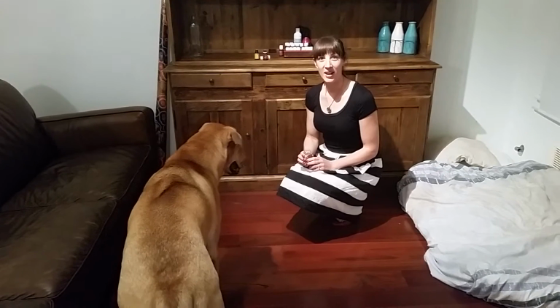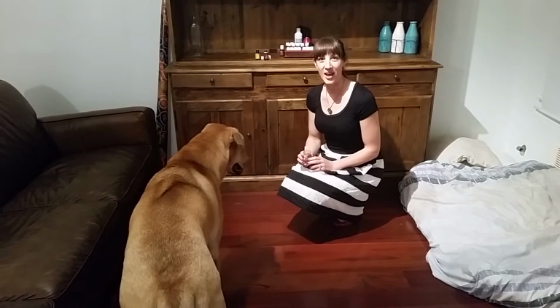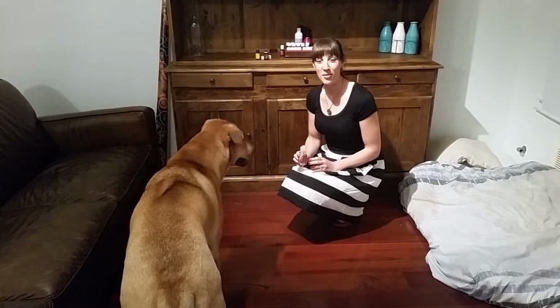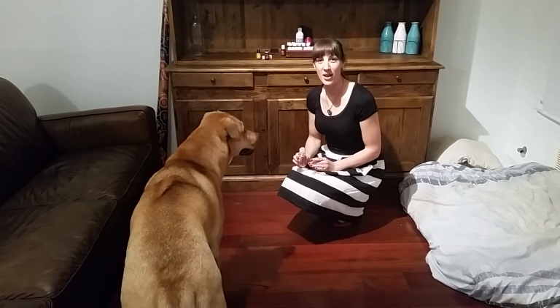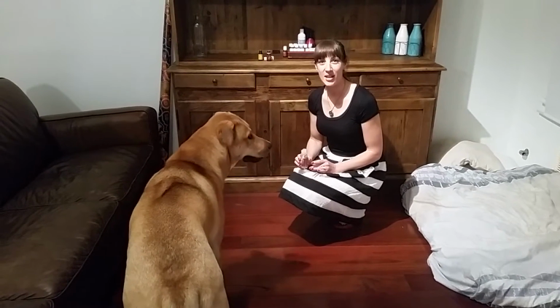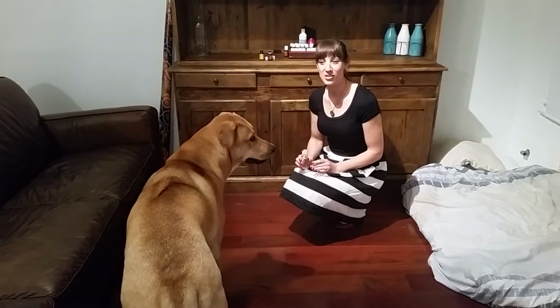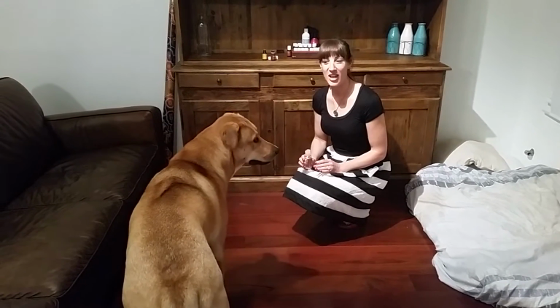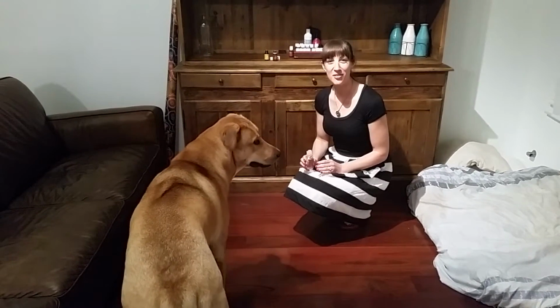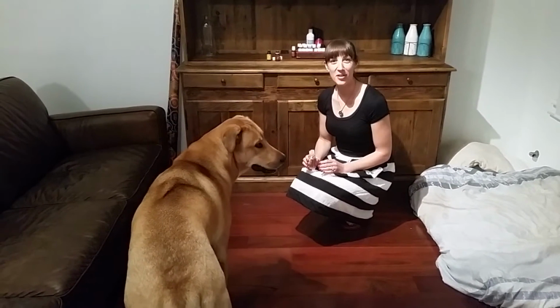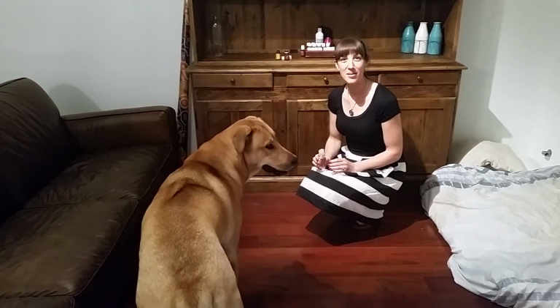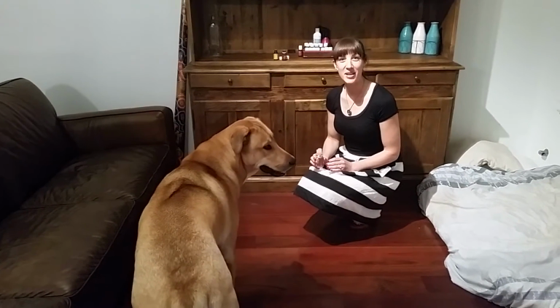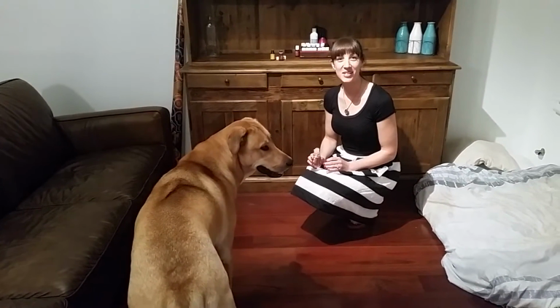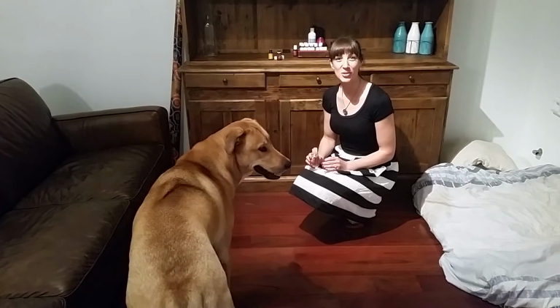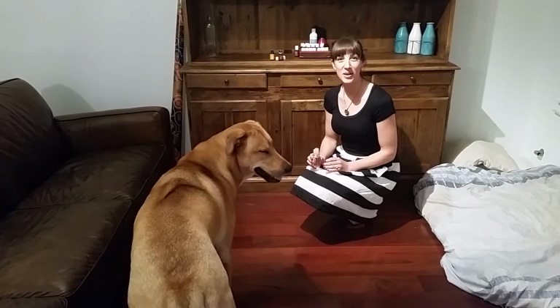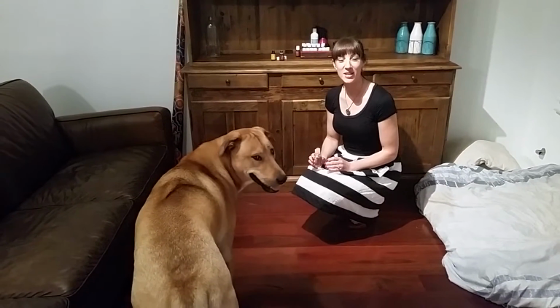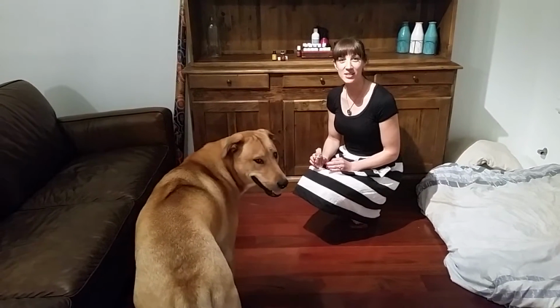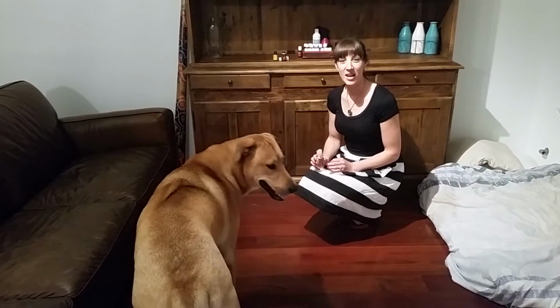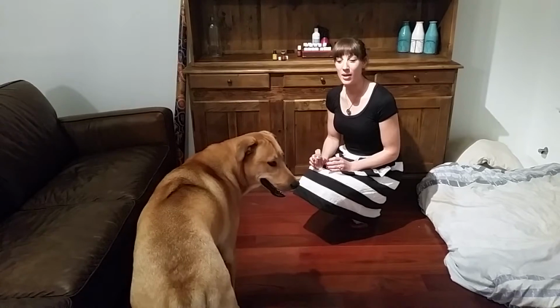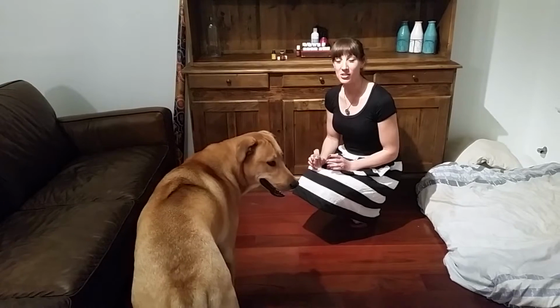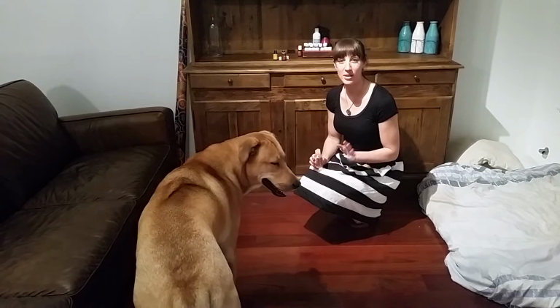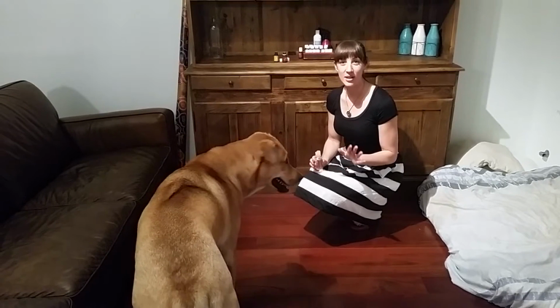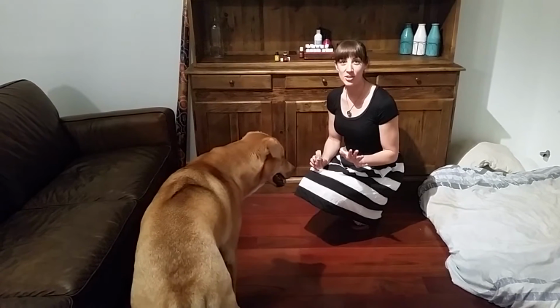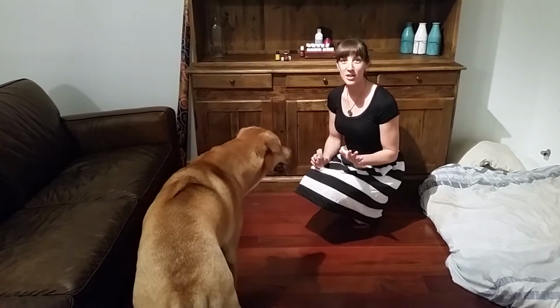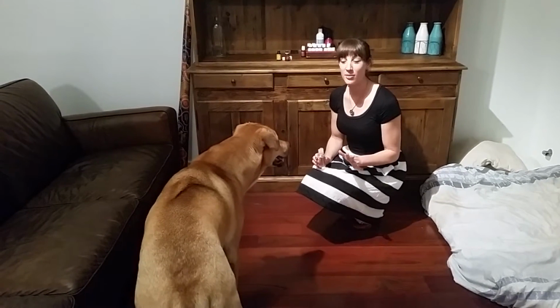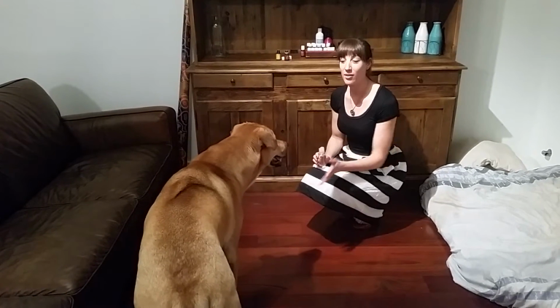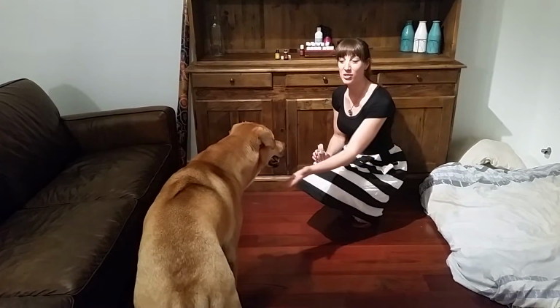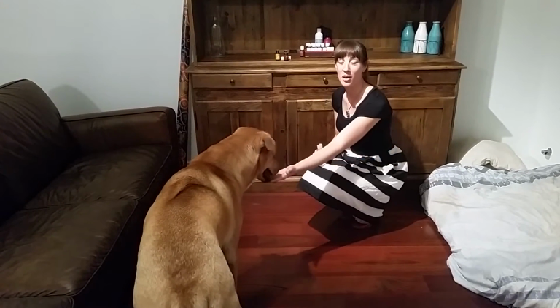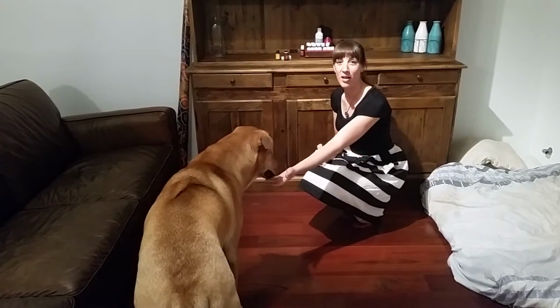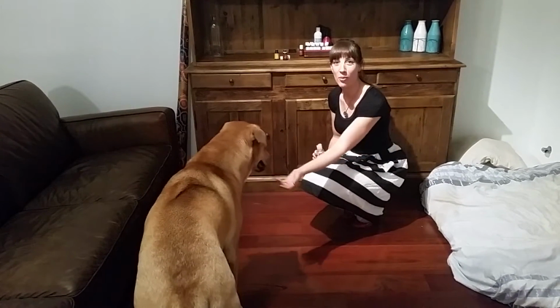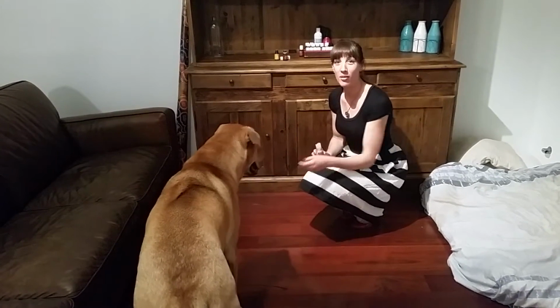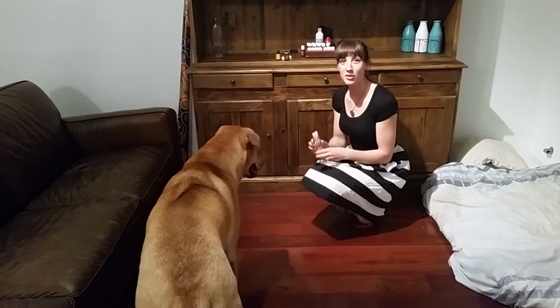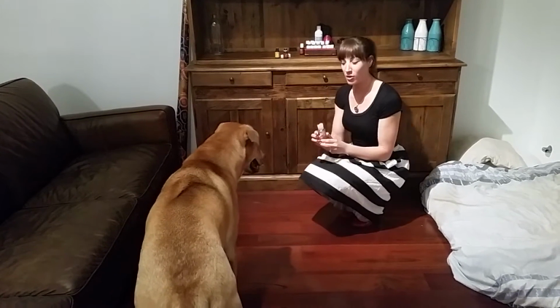Hi everyone, it's Jen from Essential Wellness. I'm just quickly going to show you how to apply an oil on a dog.